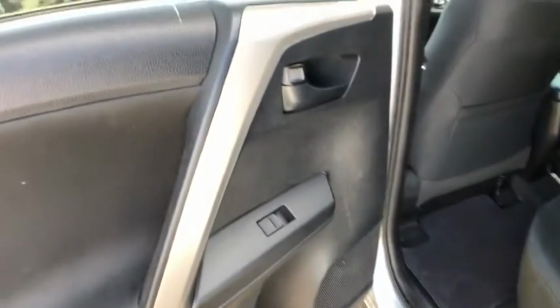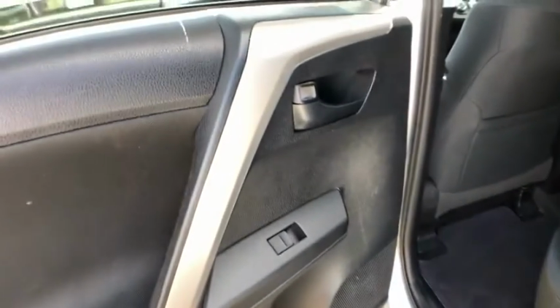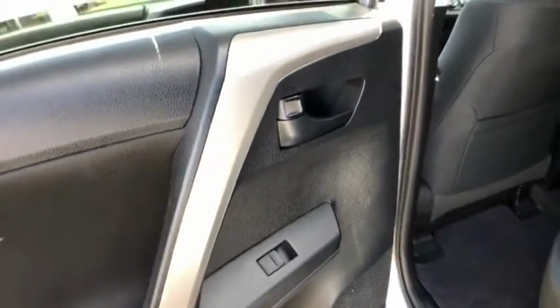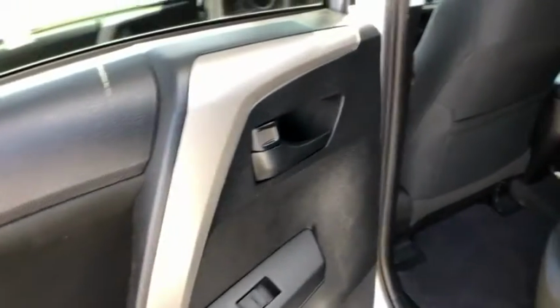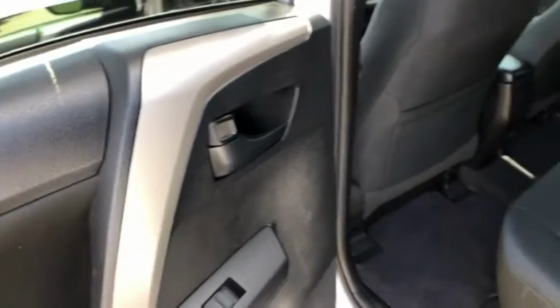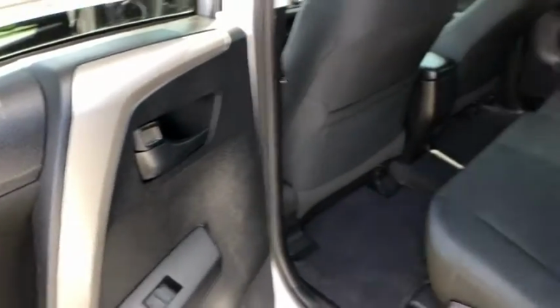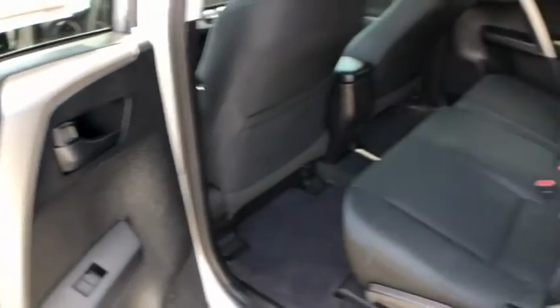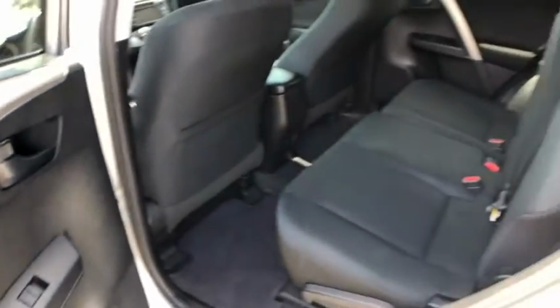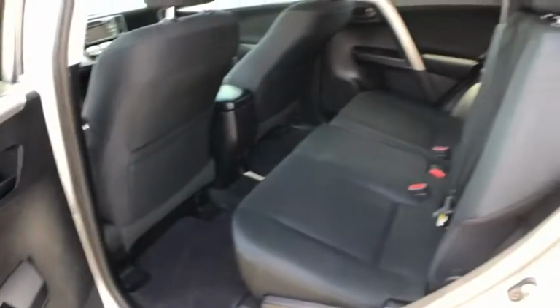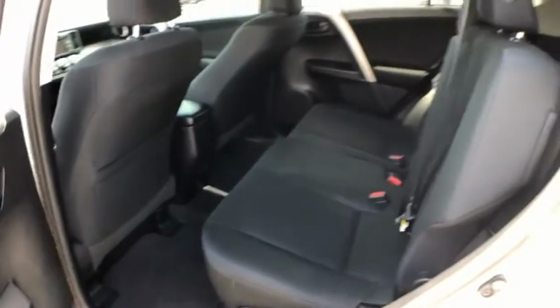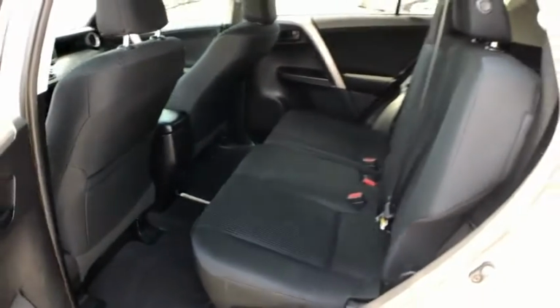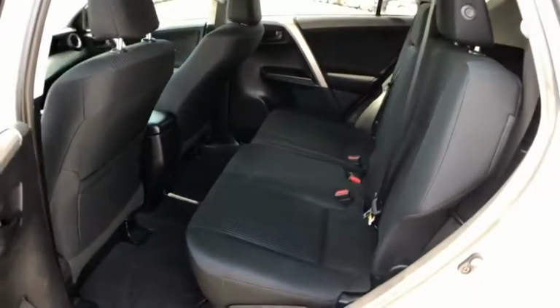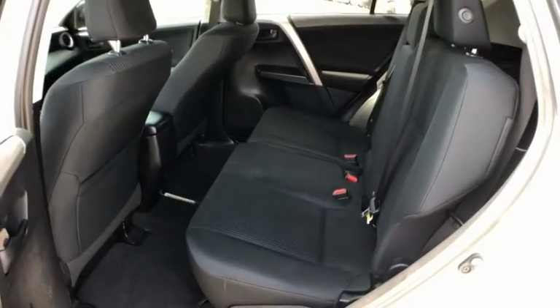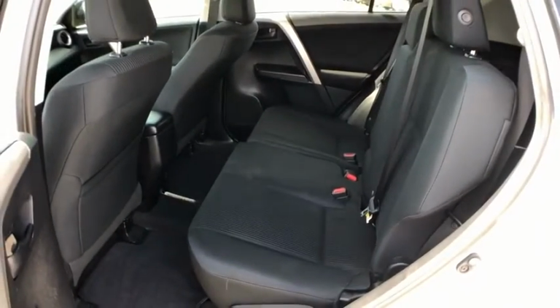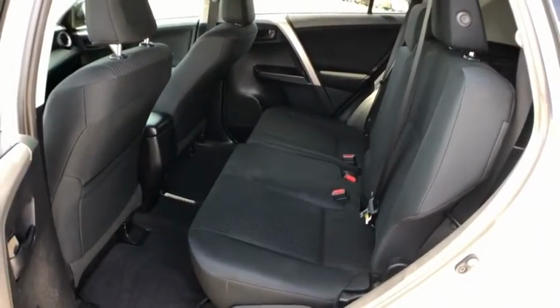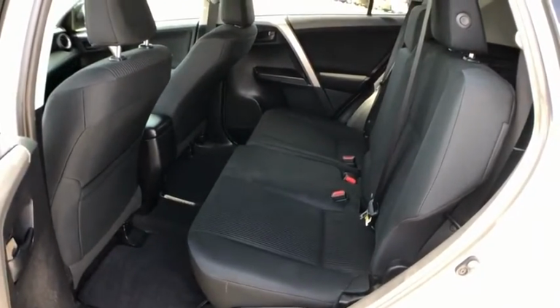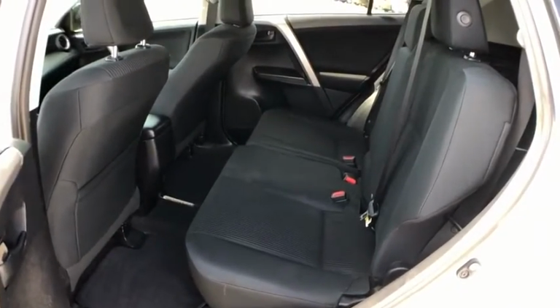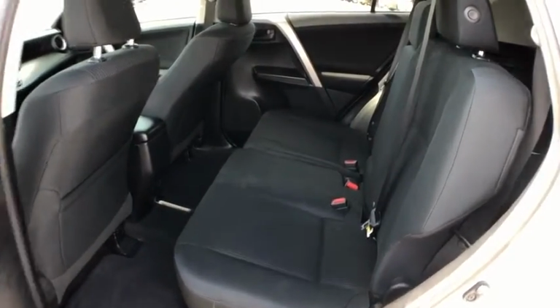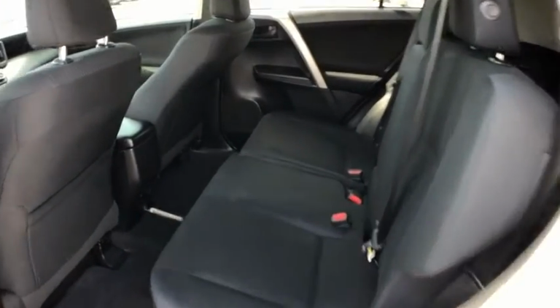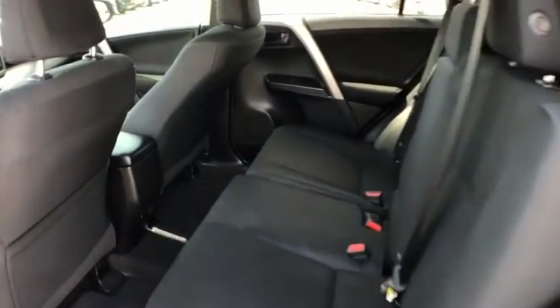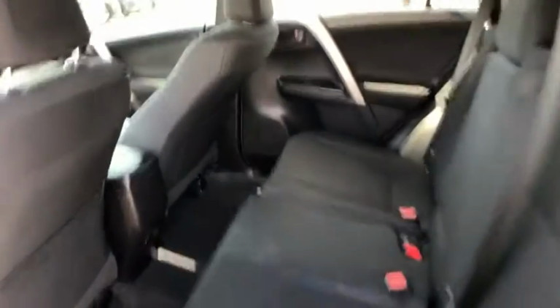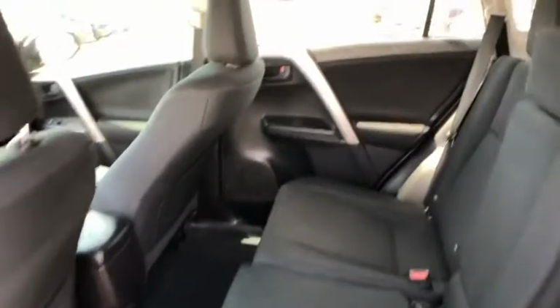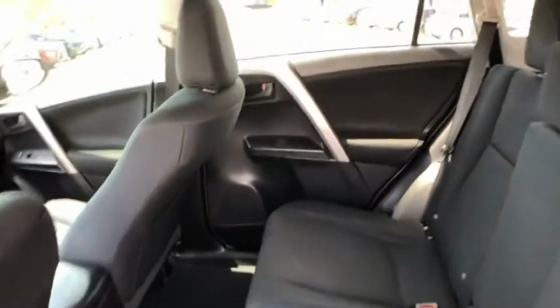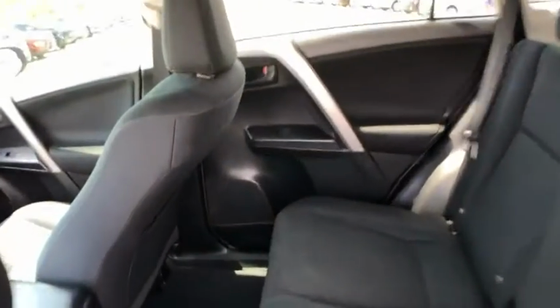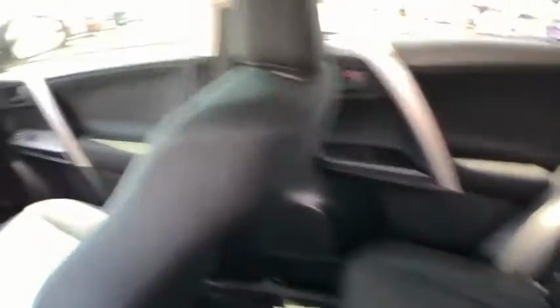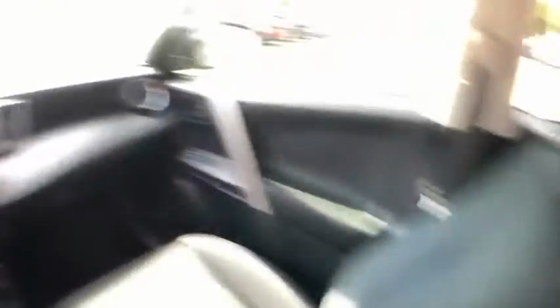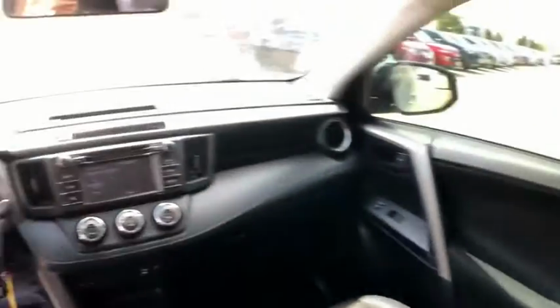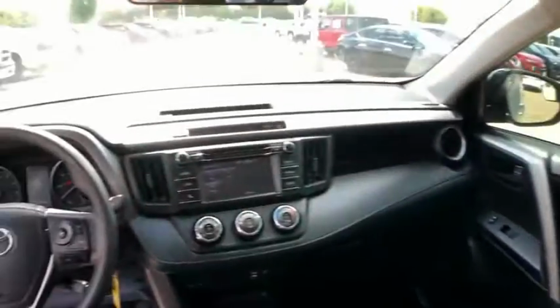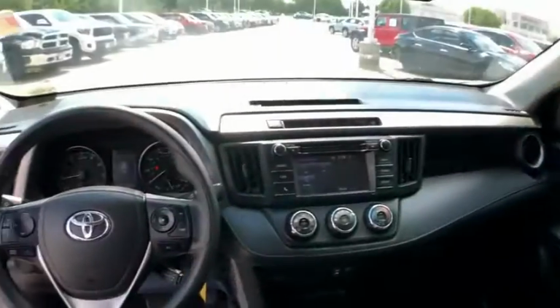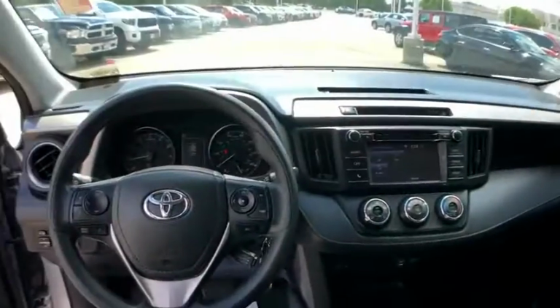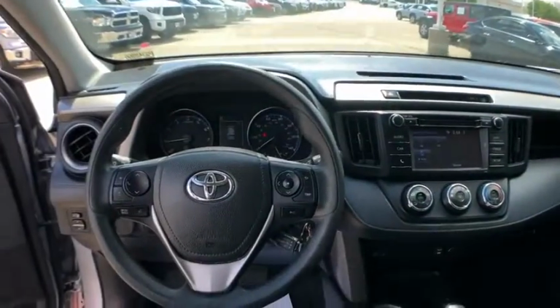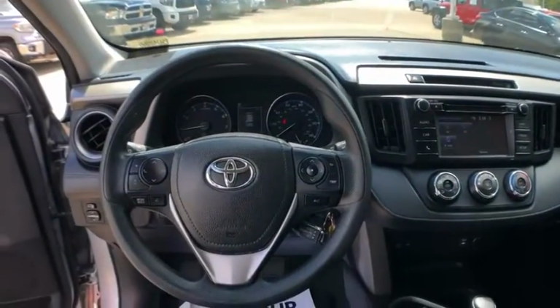overhead console, panic alarm, remote keyless entry, rear window wiper, driver vanity mirror, front reading lamp, tilt steering wheel, front bucket seats.